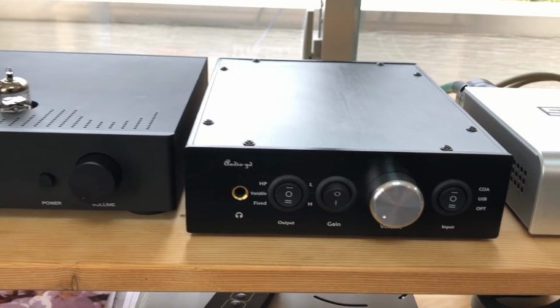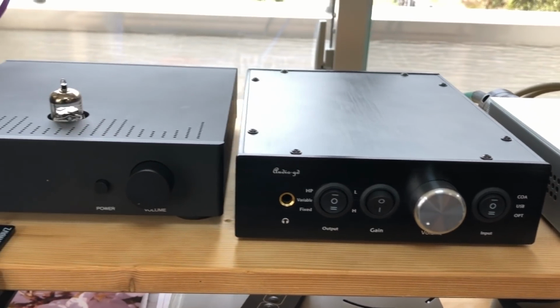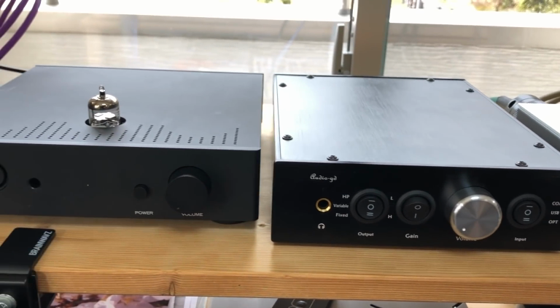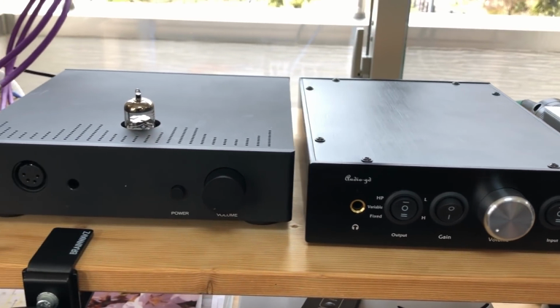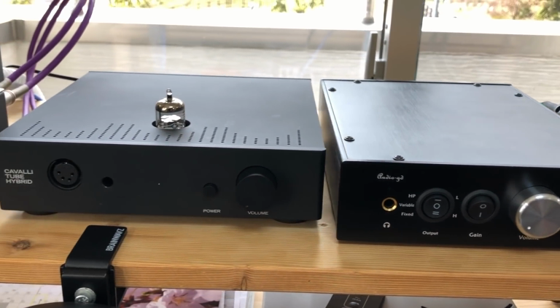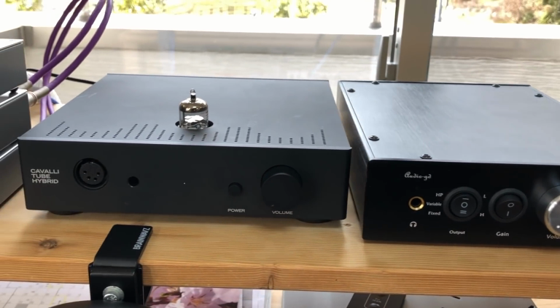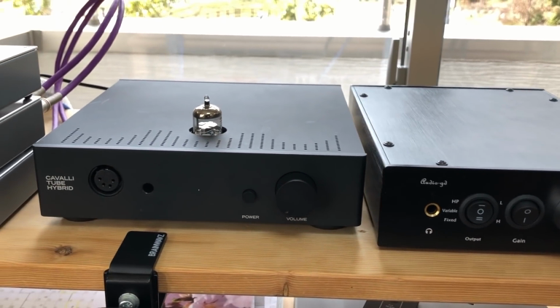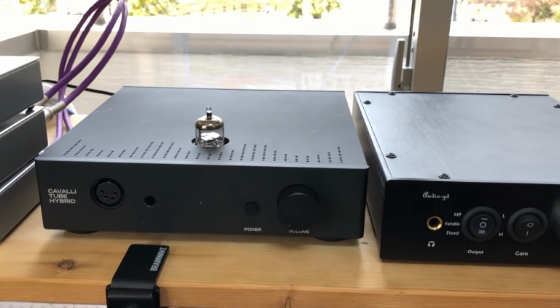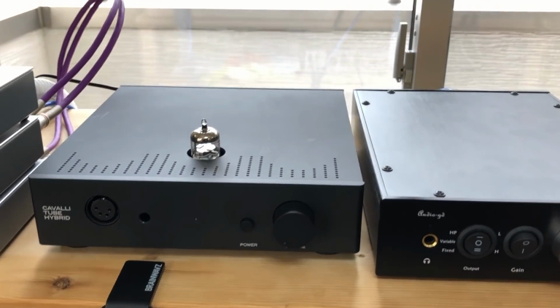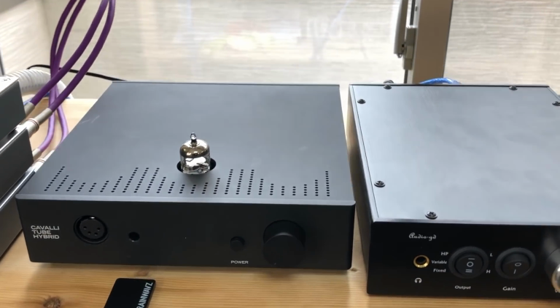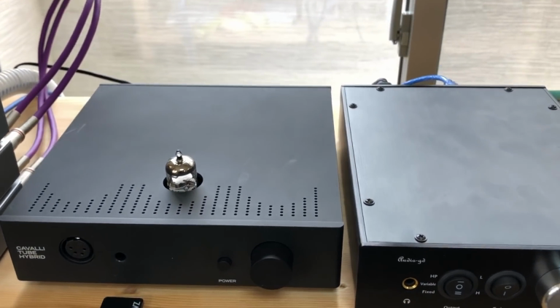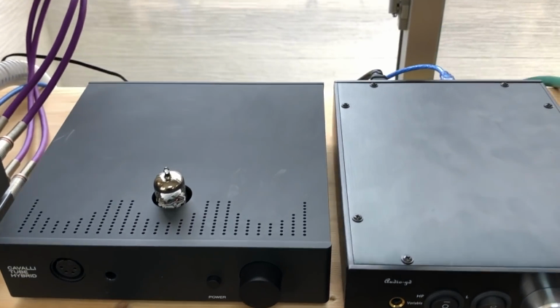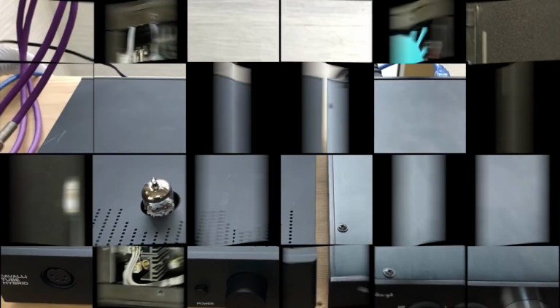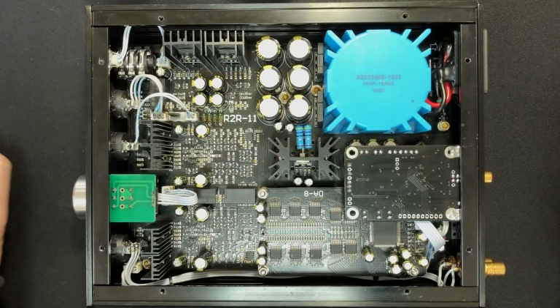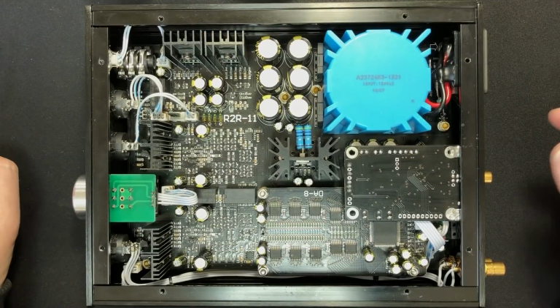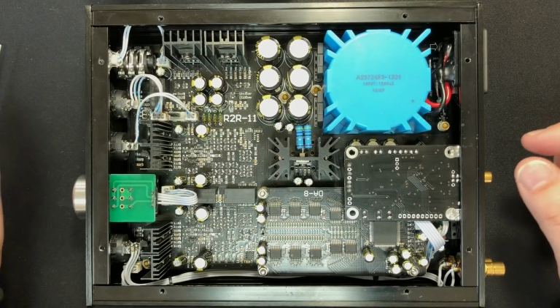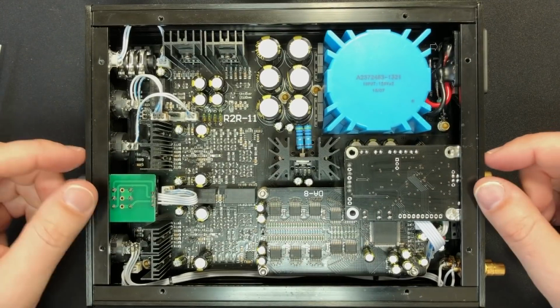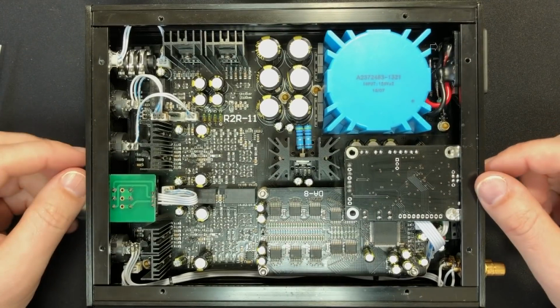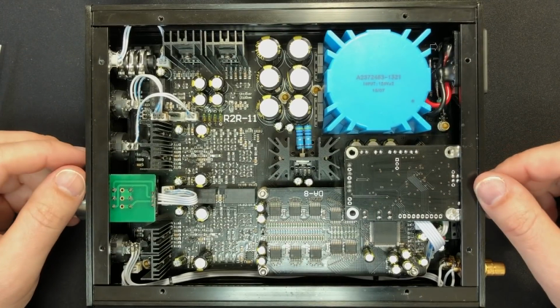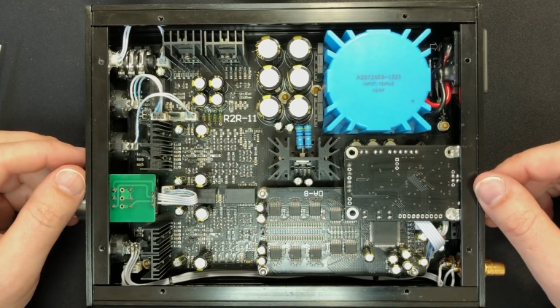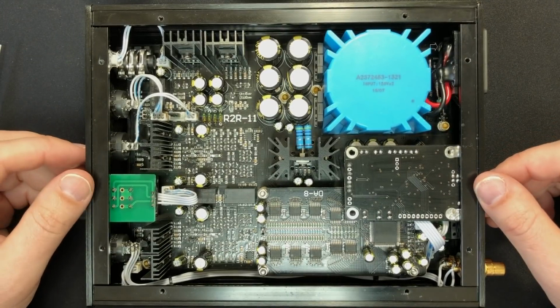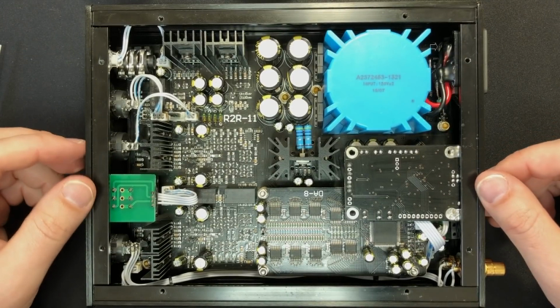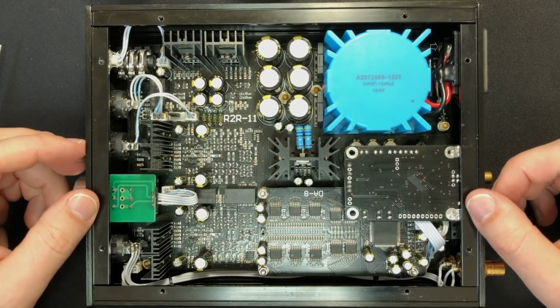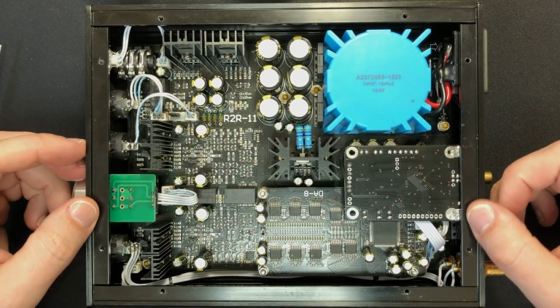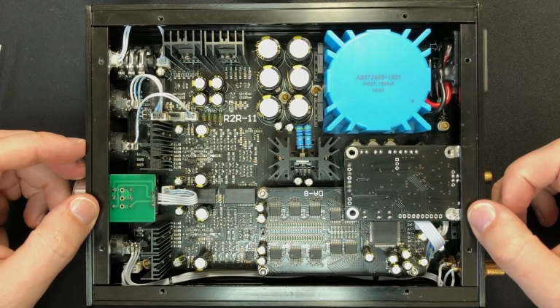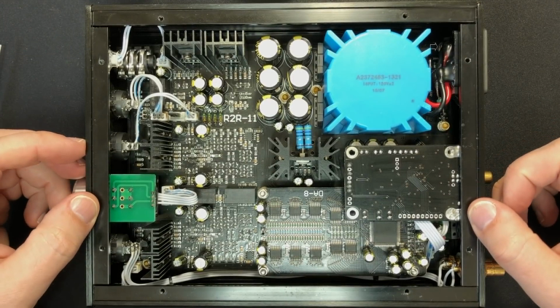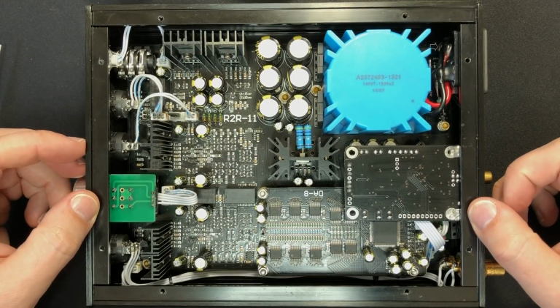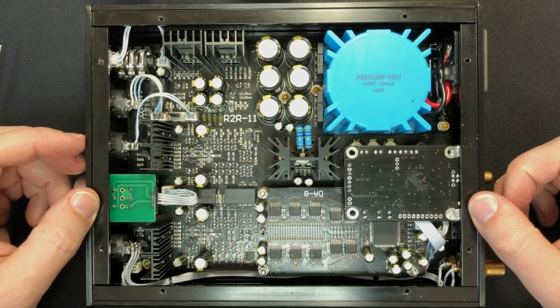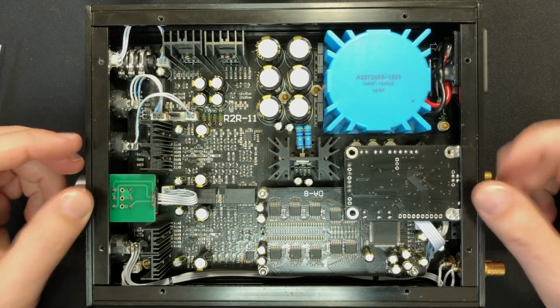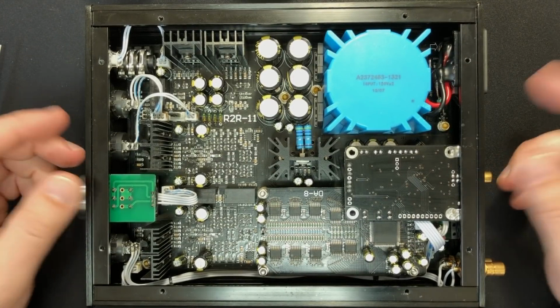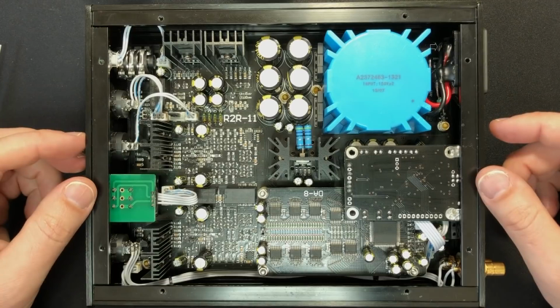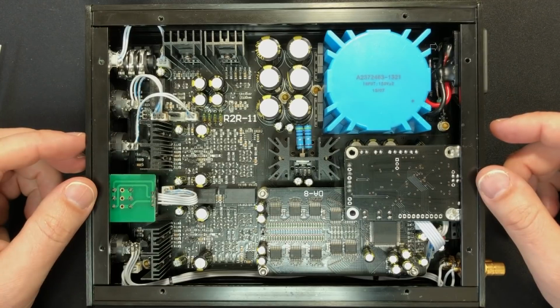The R2R11 itself is about 26 centimetres deep — that's socket to volume knob, so about 10 inches — and about 18 centimetres wide. So it's not quite as wide as a CTH, but it's a bit deeper. There's a lot crammed in here, and for various reasons it does look quite complex.